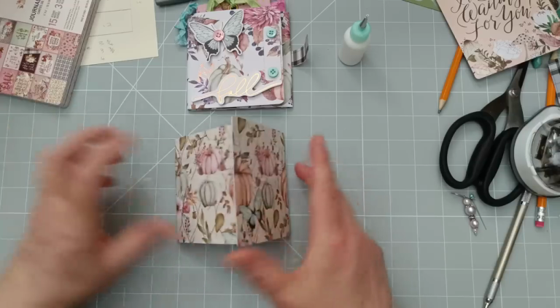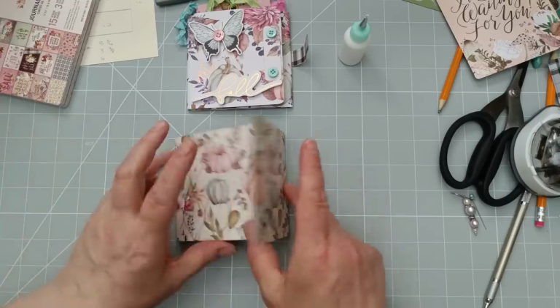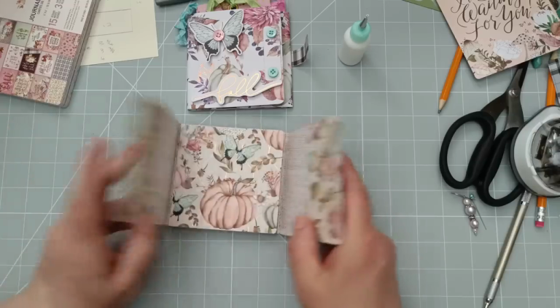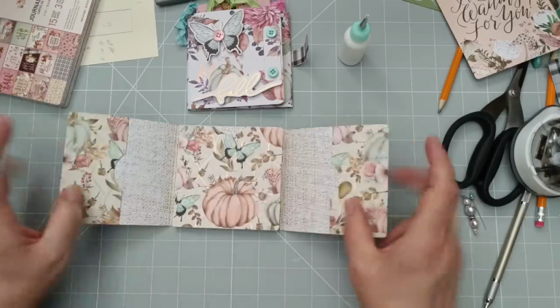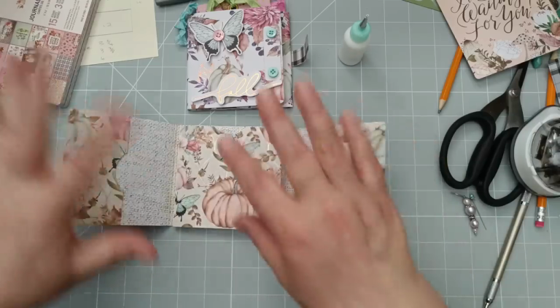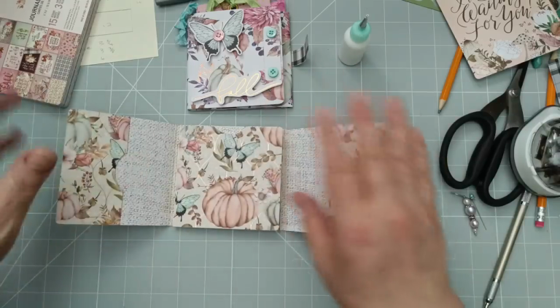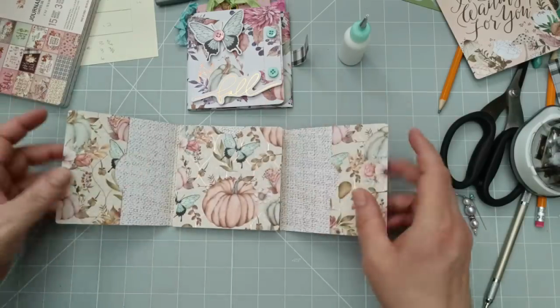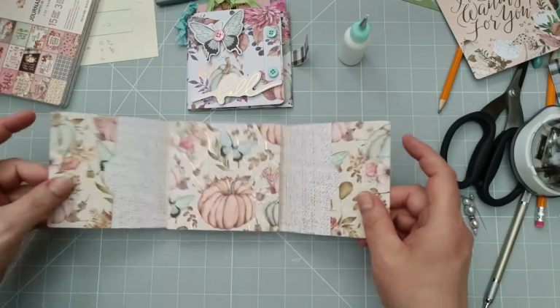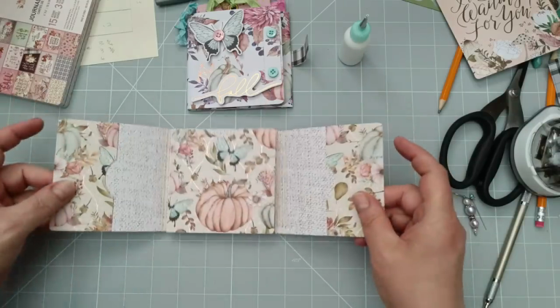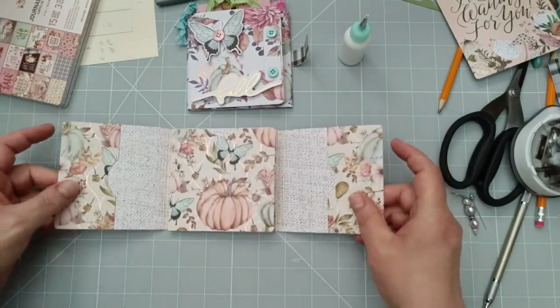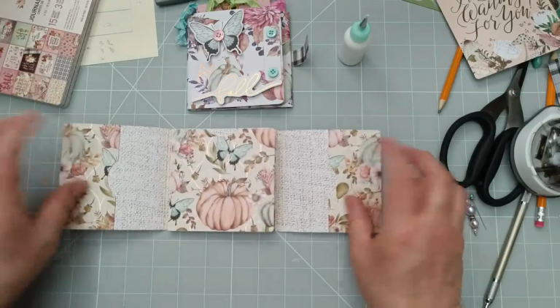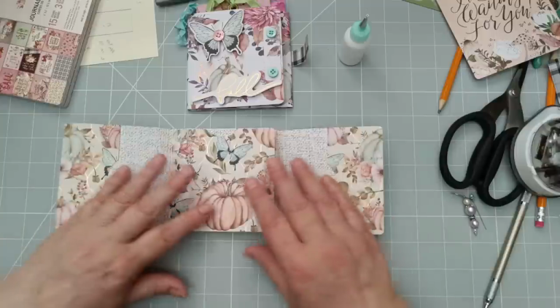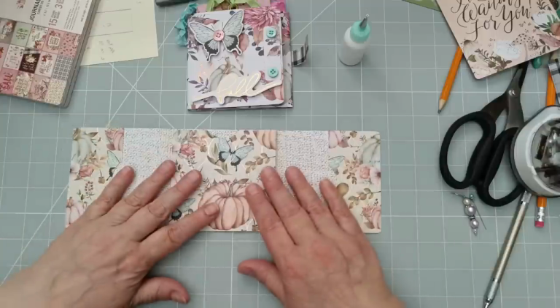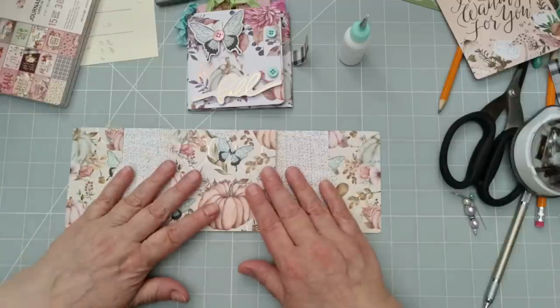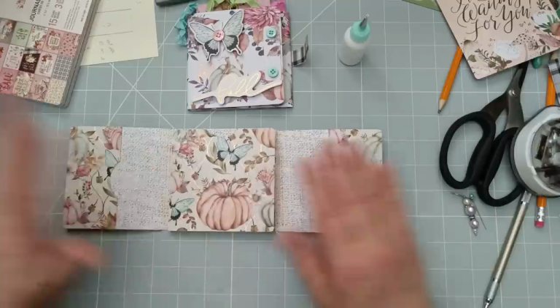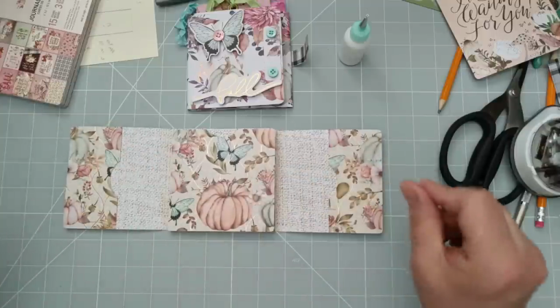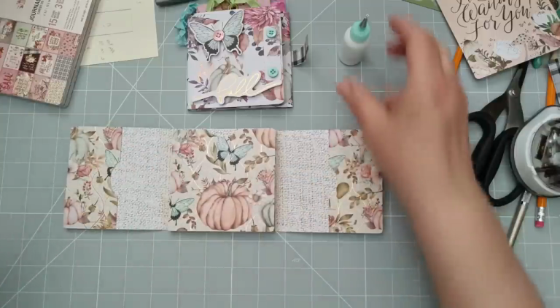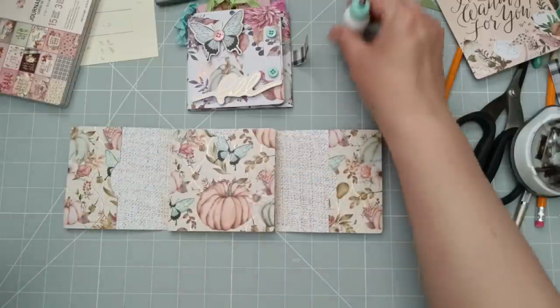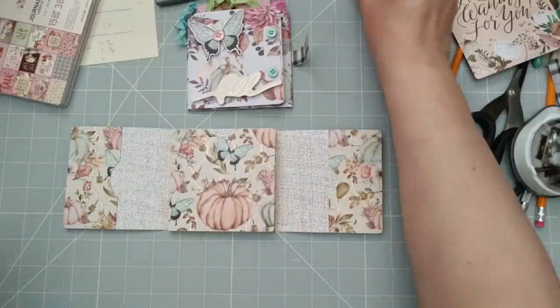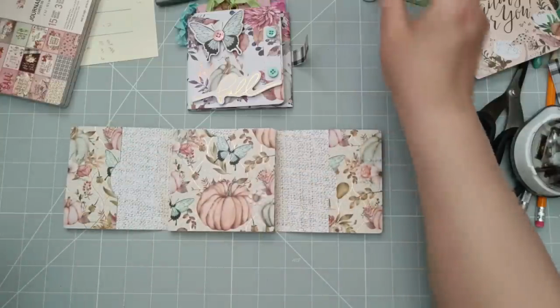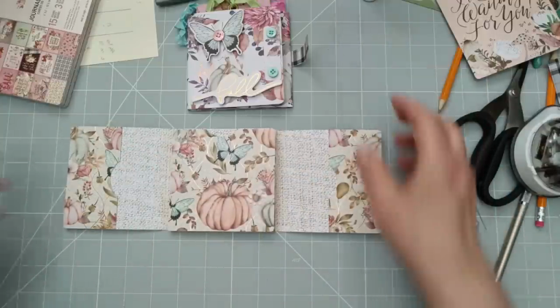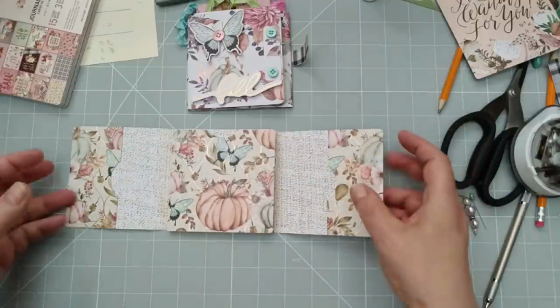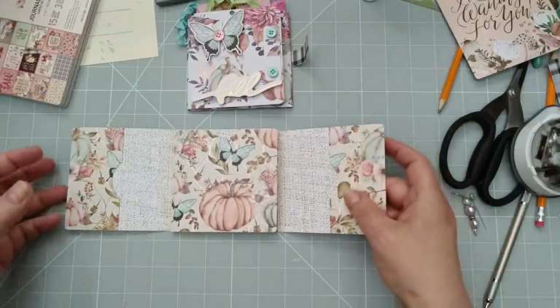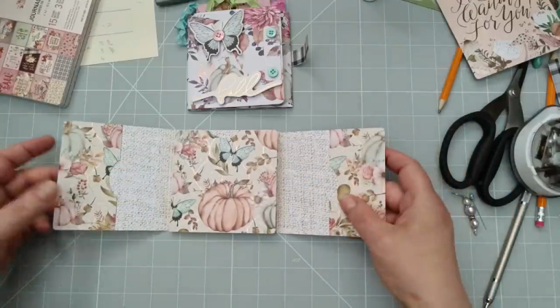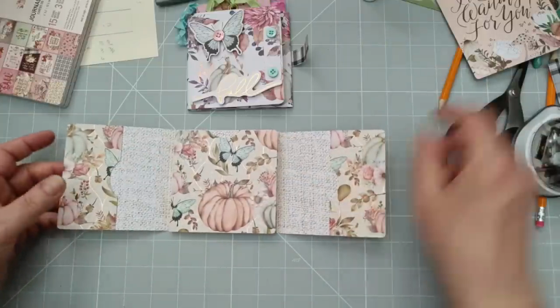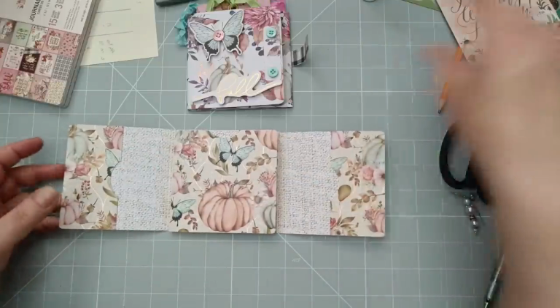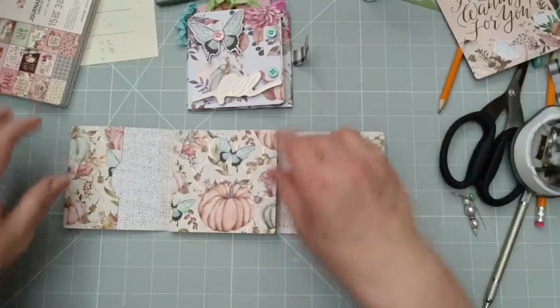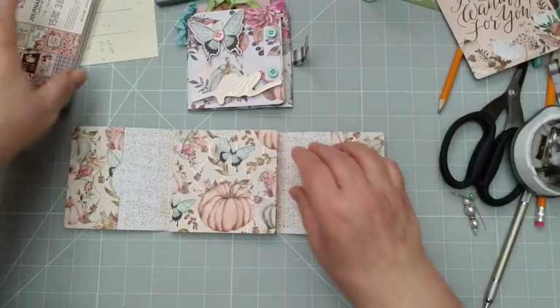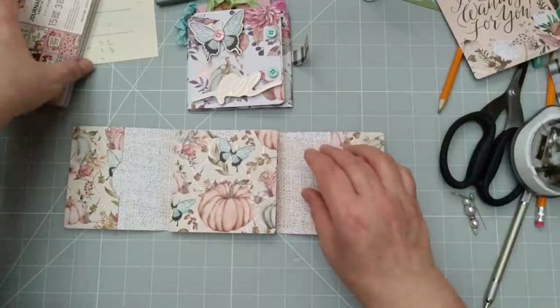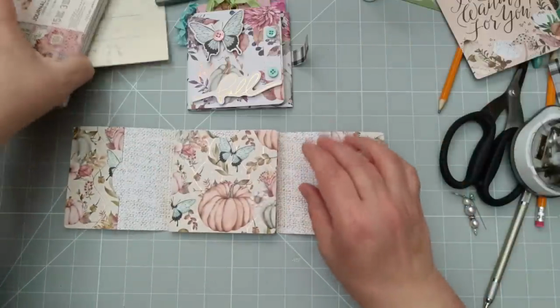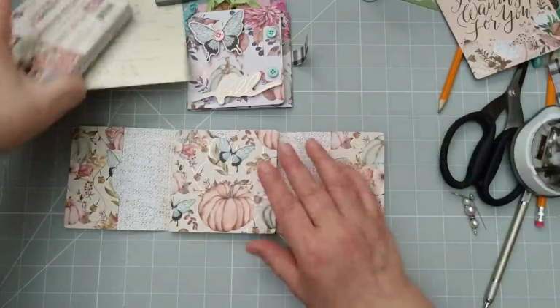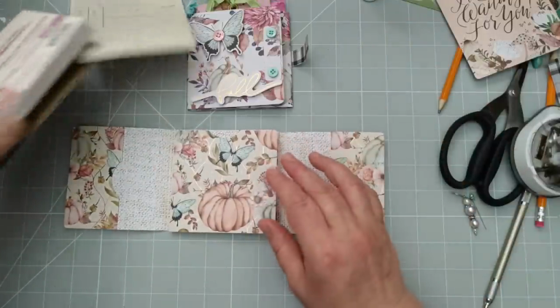Now I'm going to show you — before I do tags, I'll show you how I did... actually, no — do tags first, then we'll do the closure. Right, tags. These were easy.